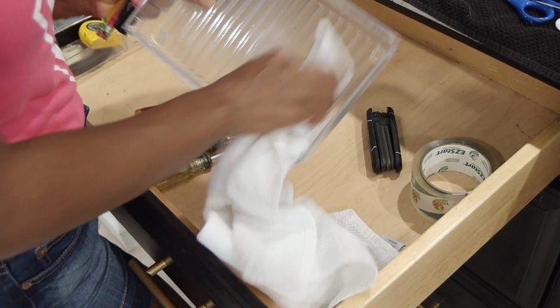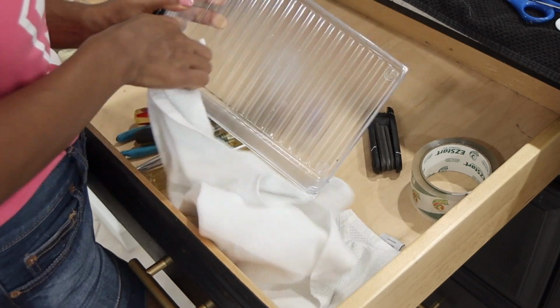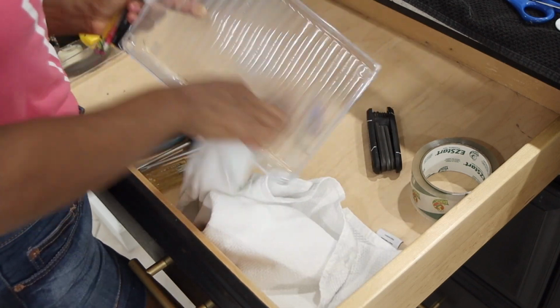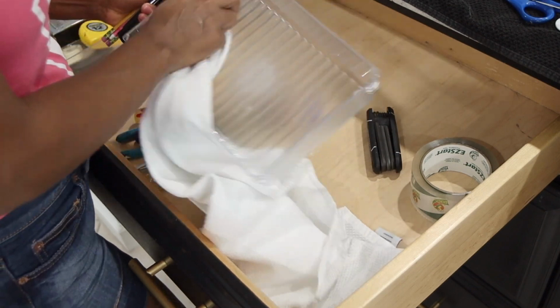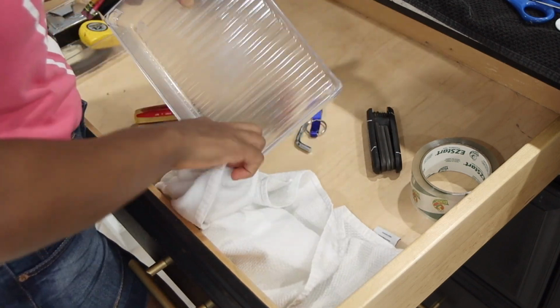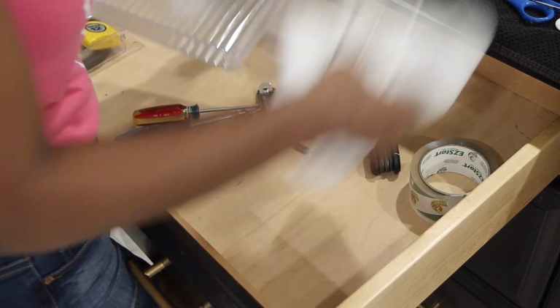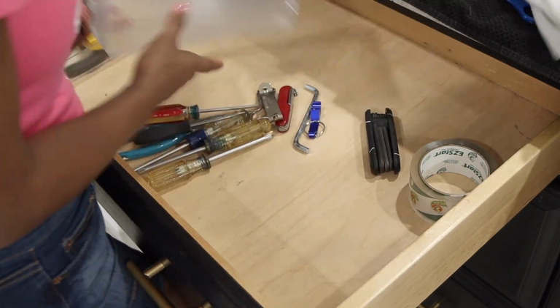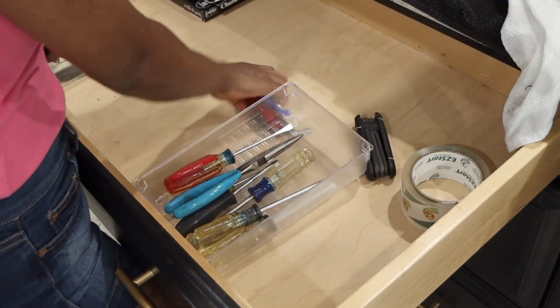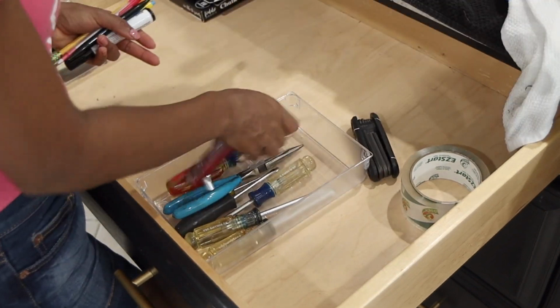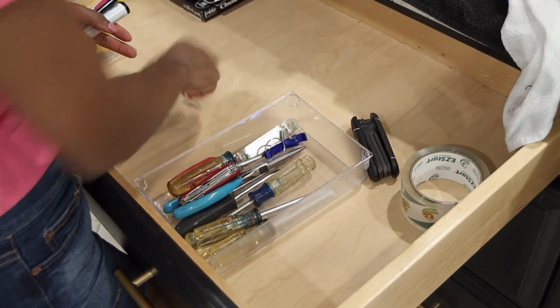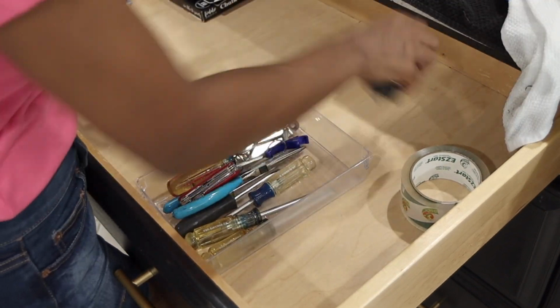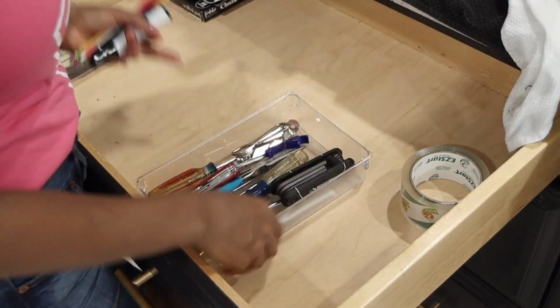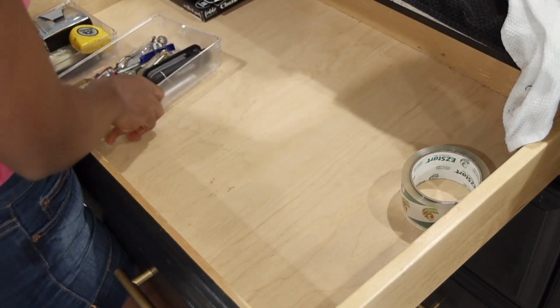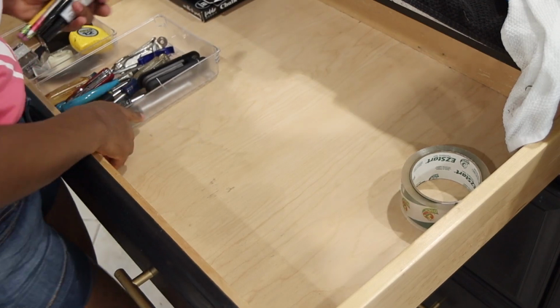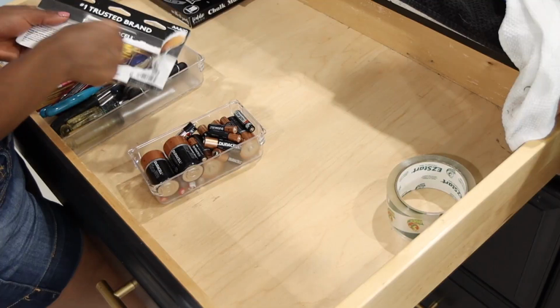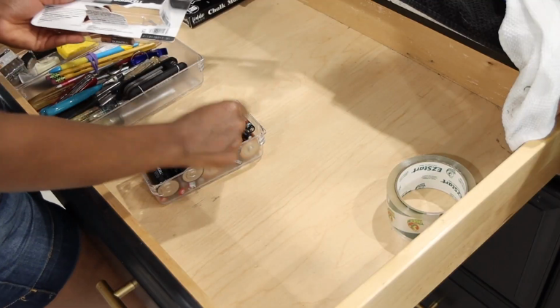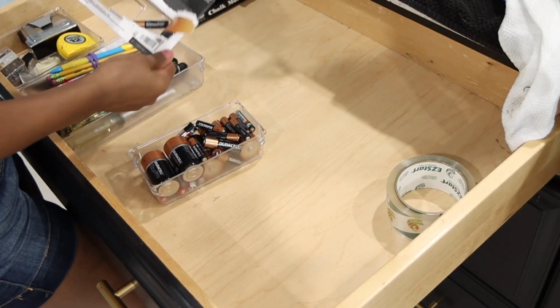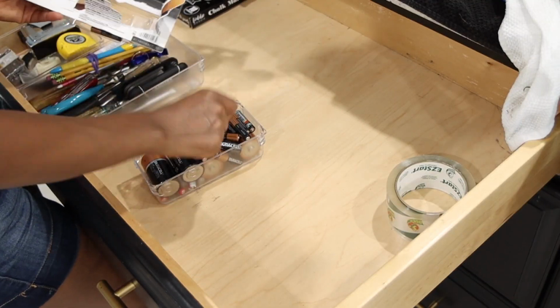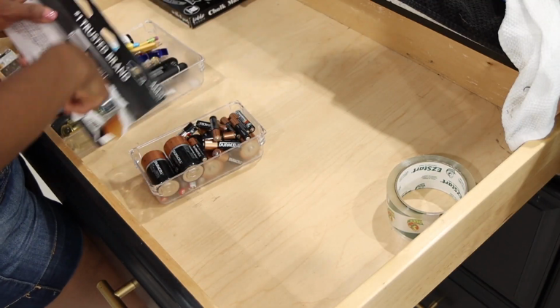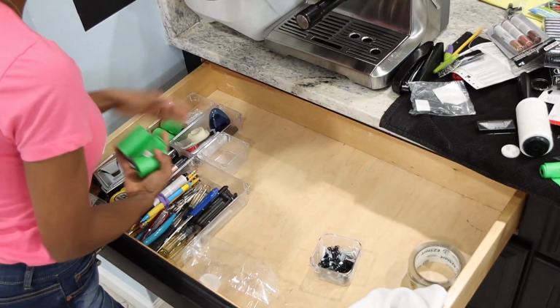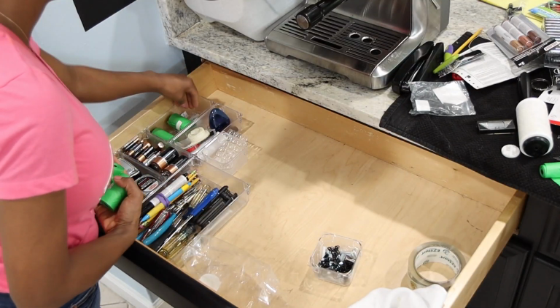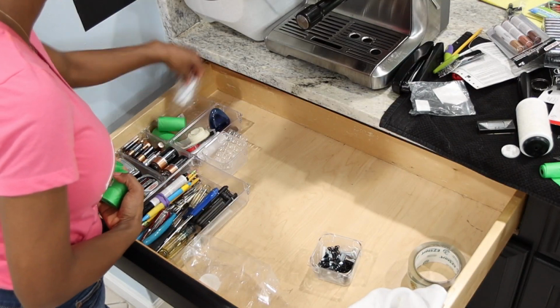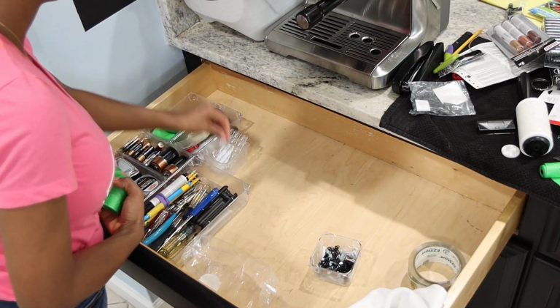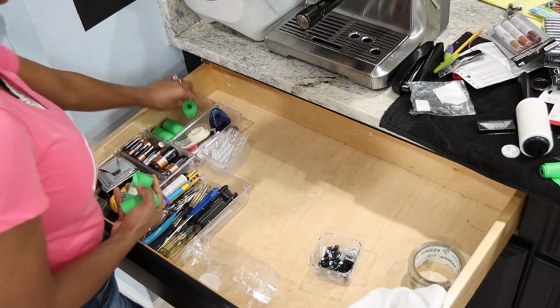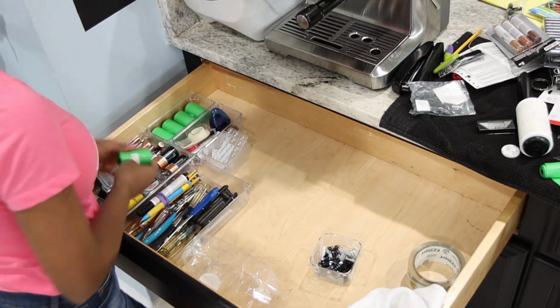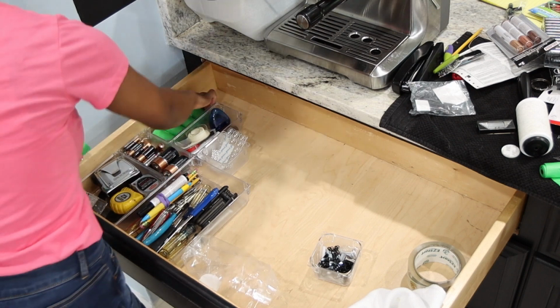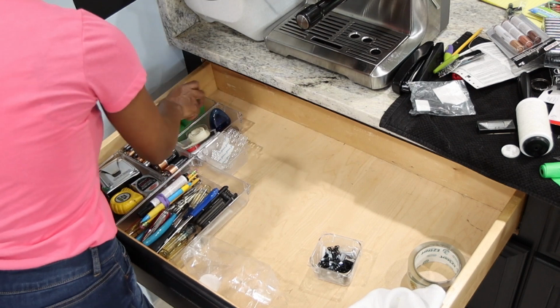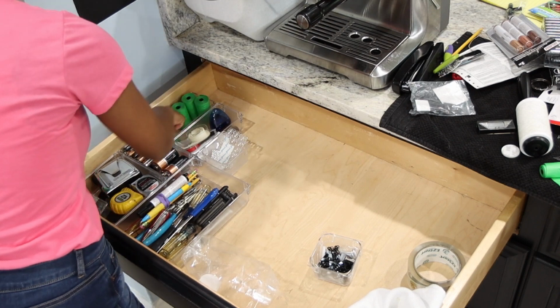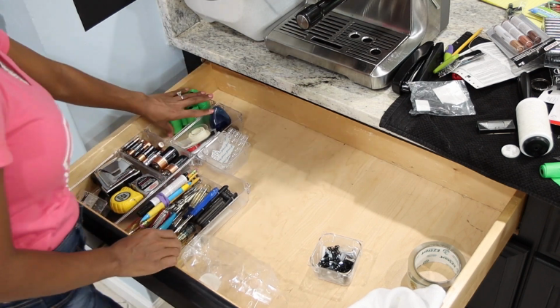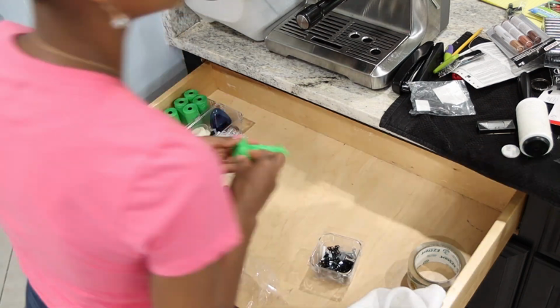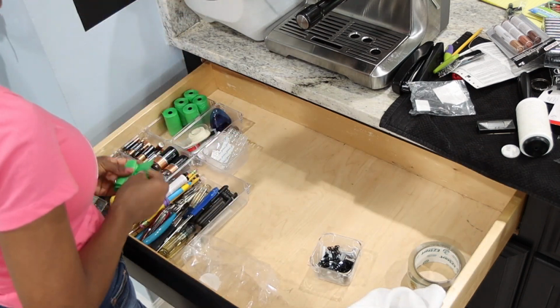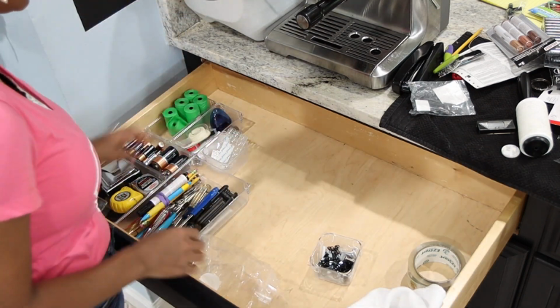Something else I wanted to tell you guys is that I'm going to be coming with a series of organization videos, including my pantry, under the sink, and also our bathroom cabinets — so stay tuned for that coming in the coming weeks.